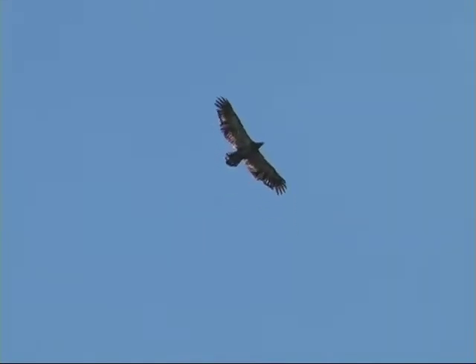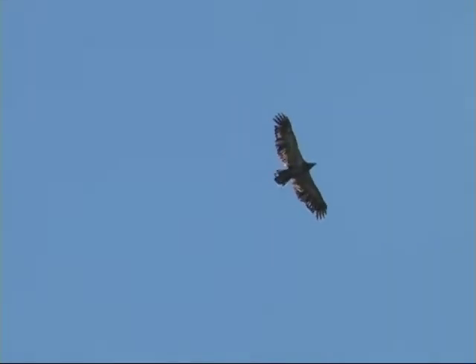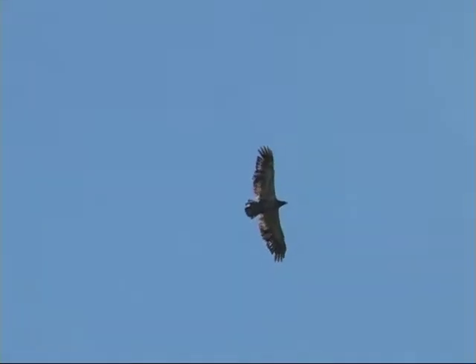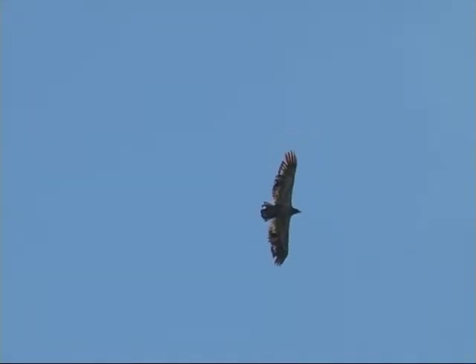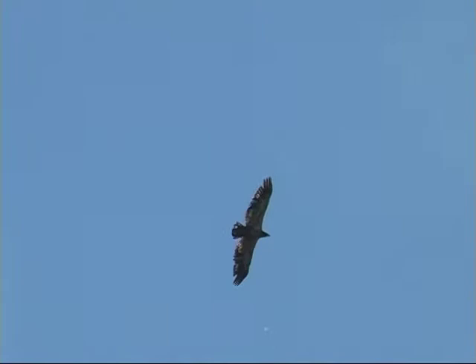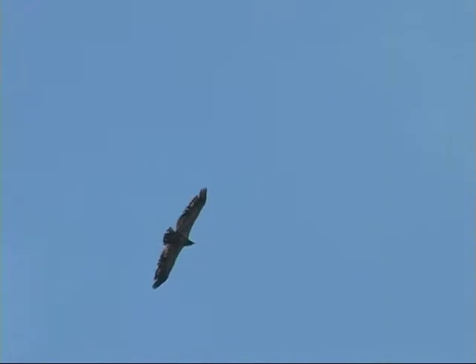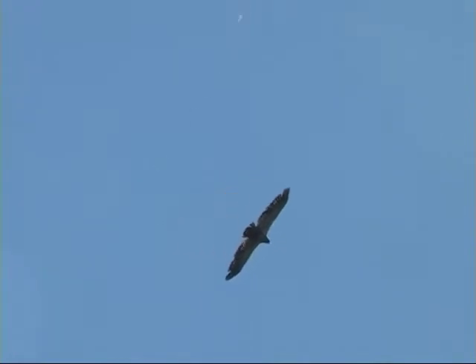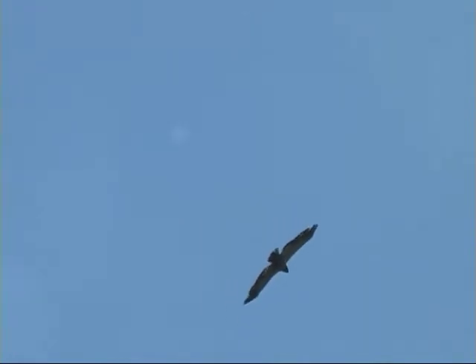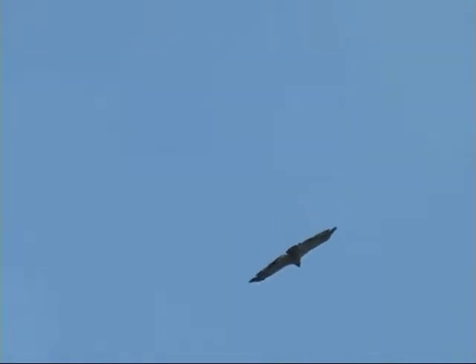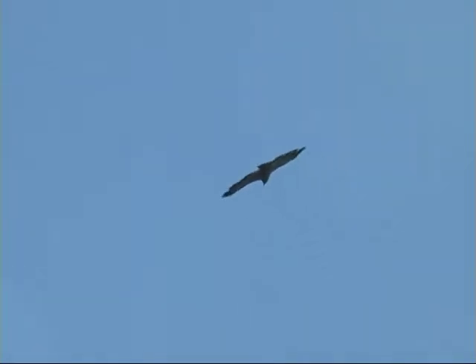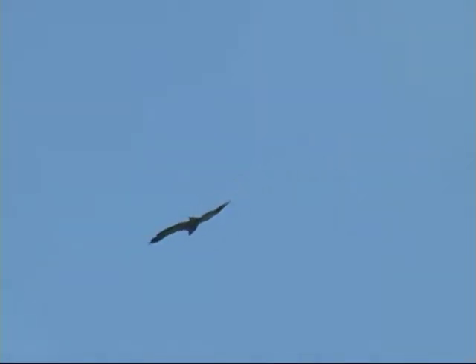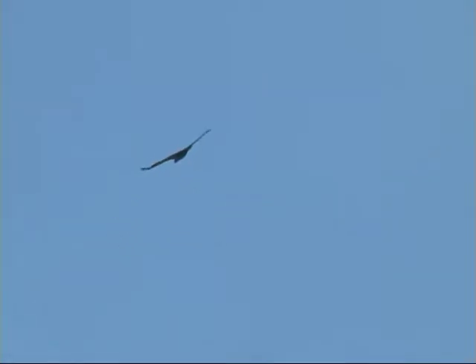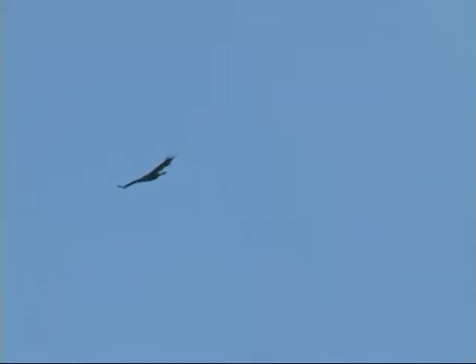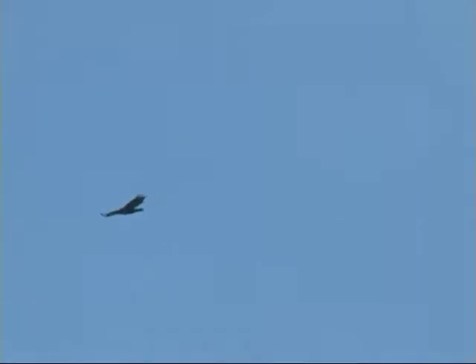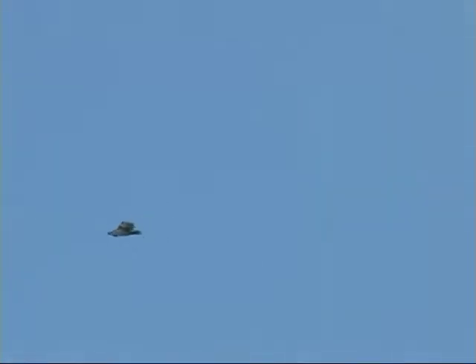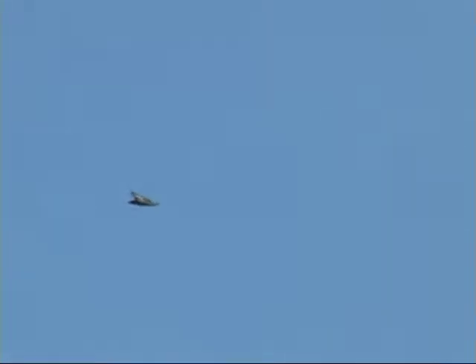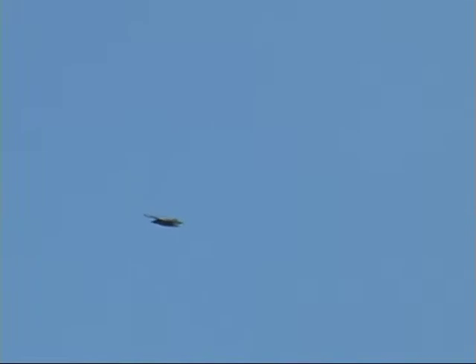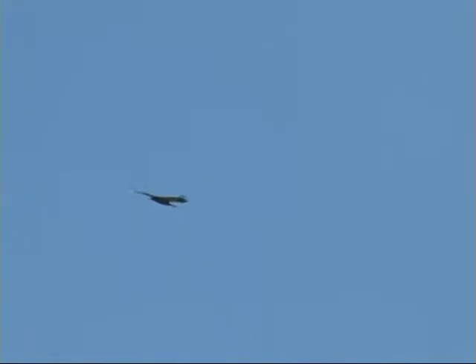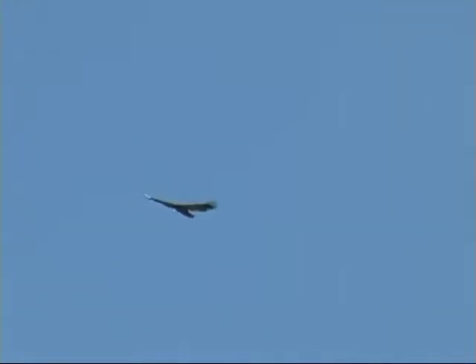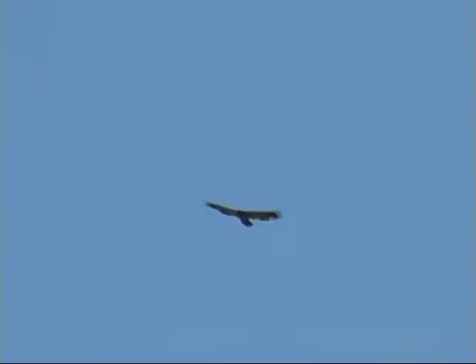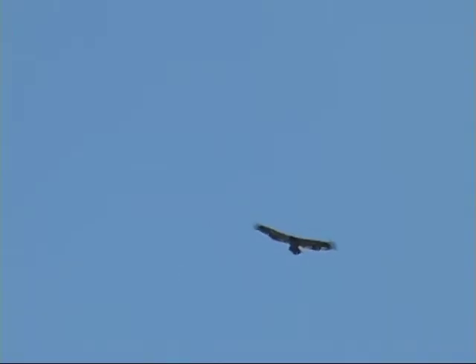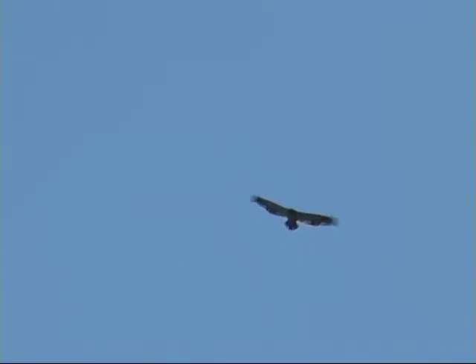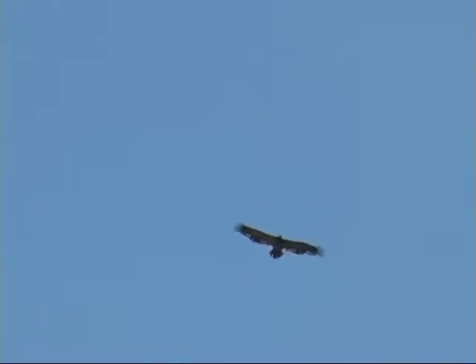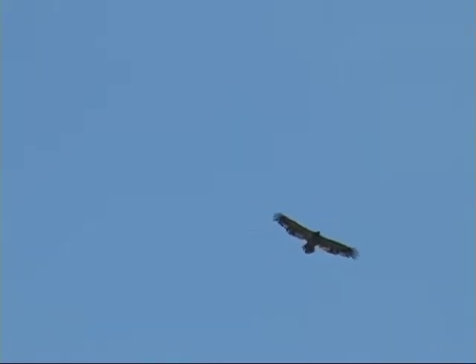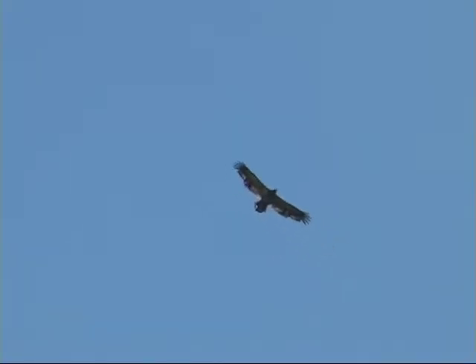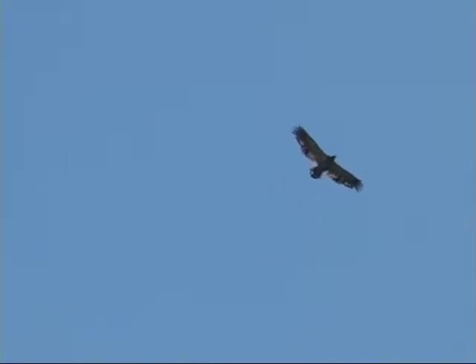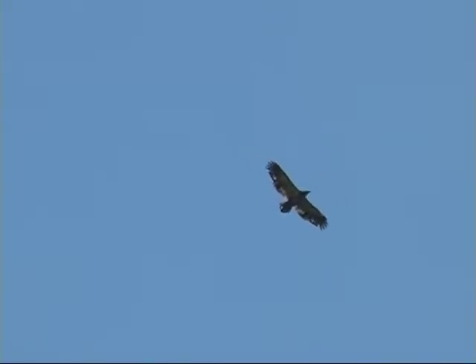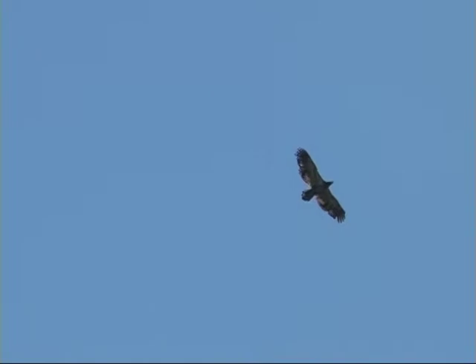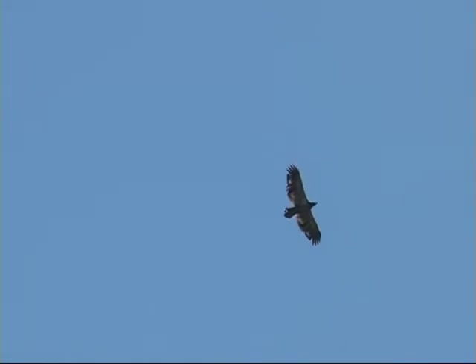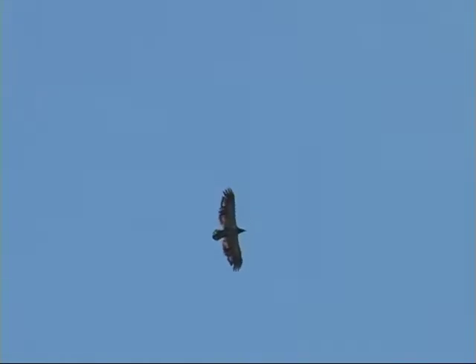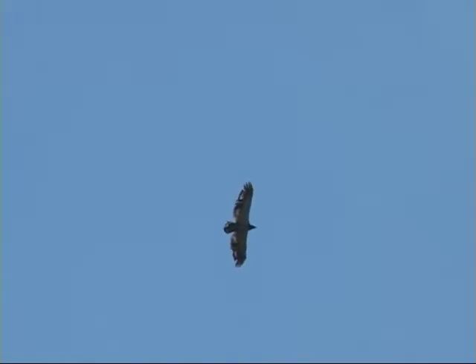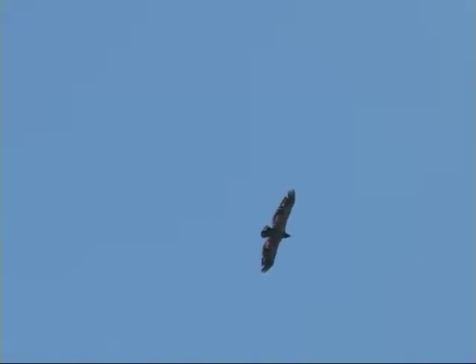We got another Kestrel sneaking on by us, just very kind of mid-level of the sky working toward Duluth, Minnesota there, flapping quite frequently, slender falcon wing, slender body.